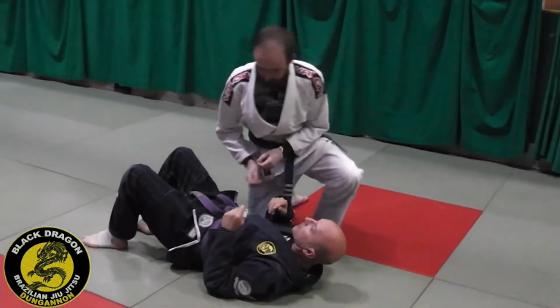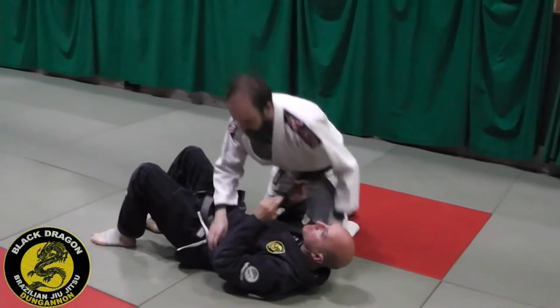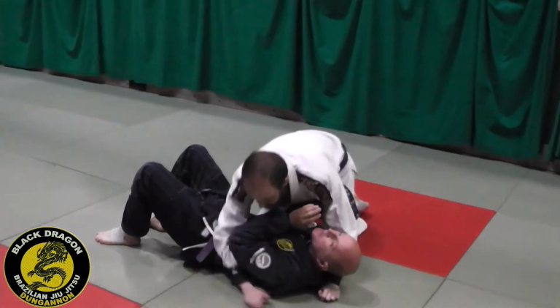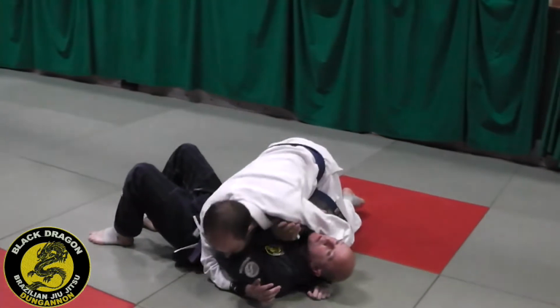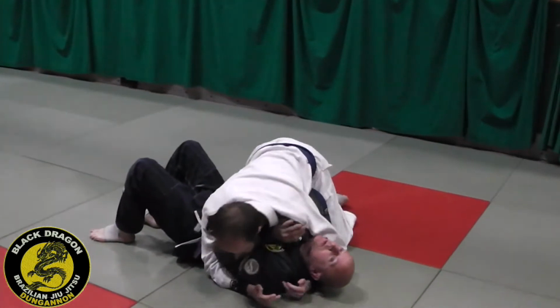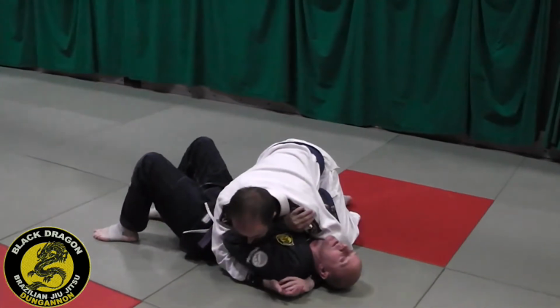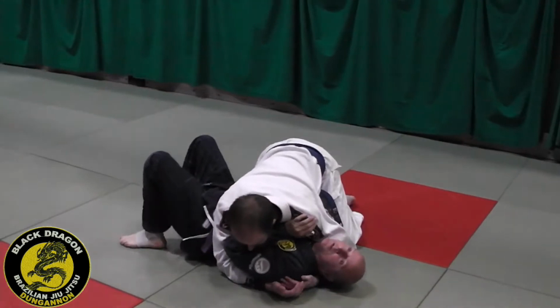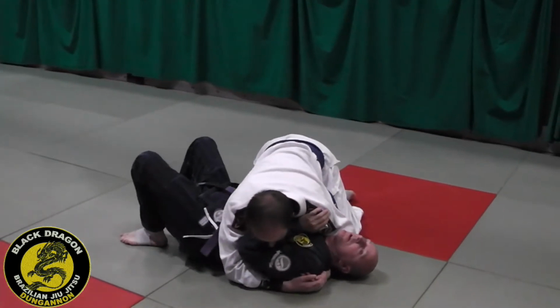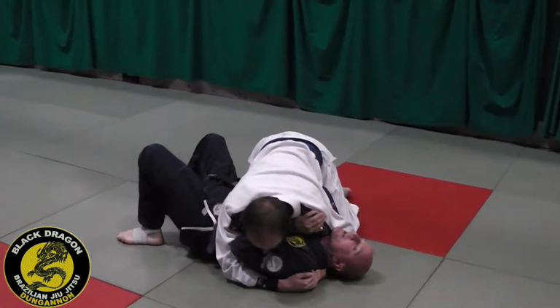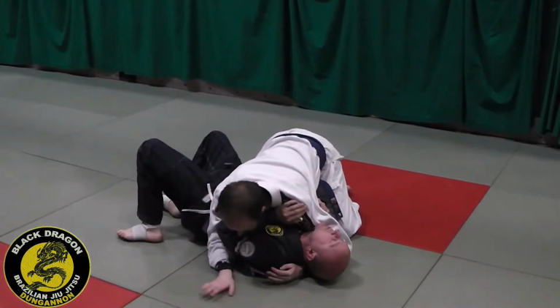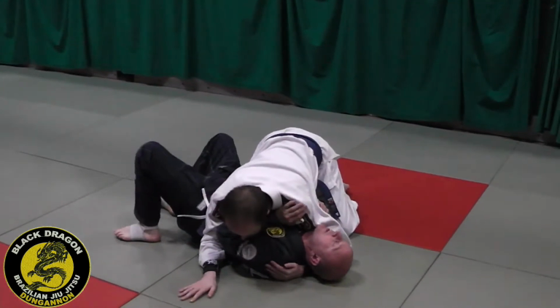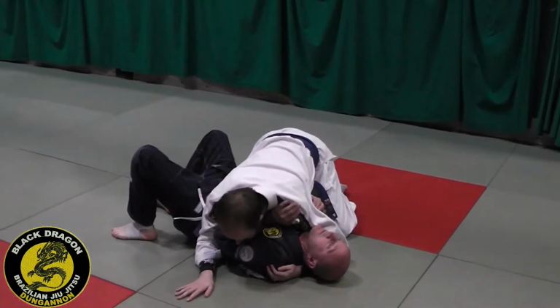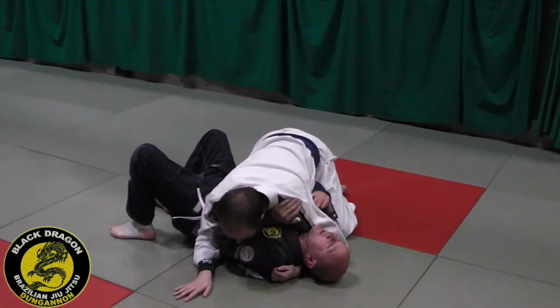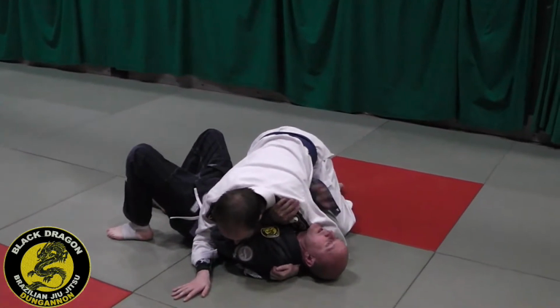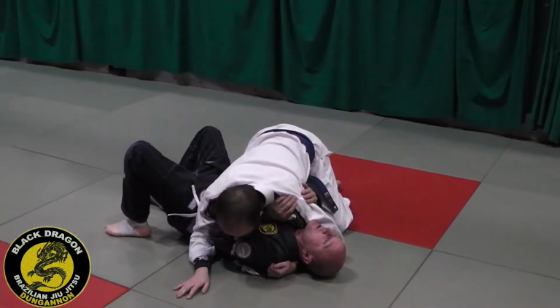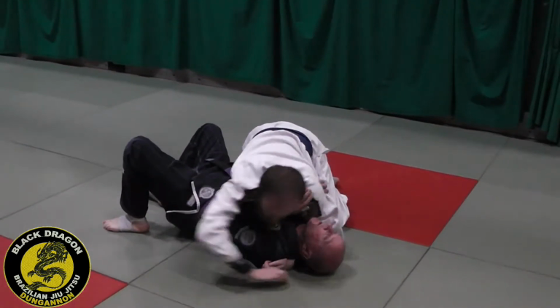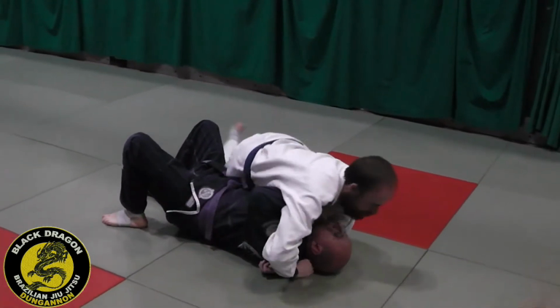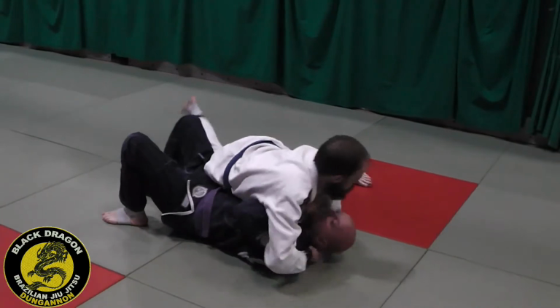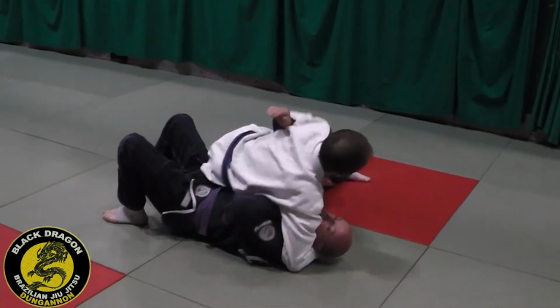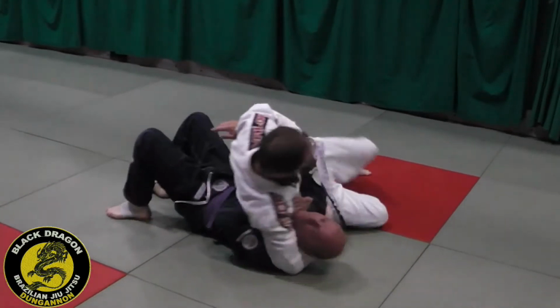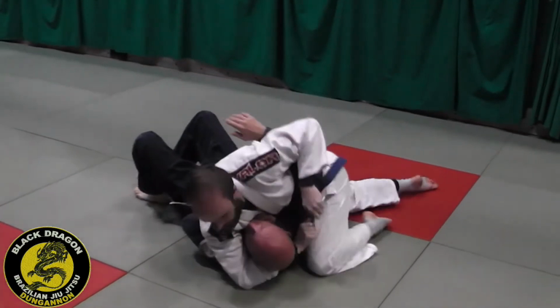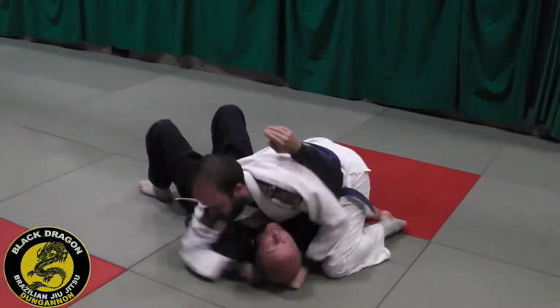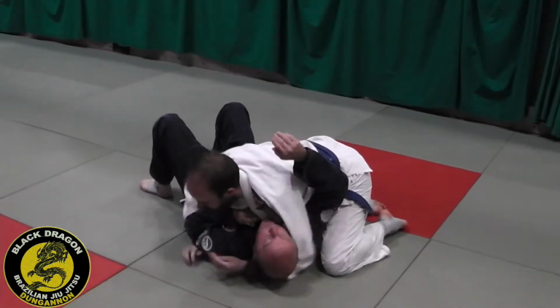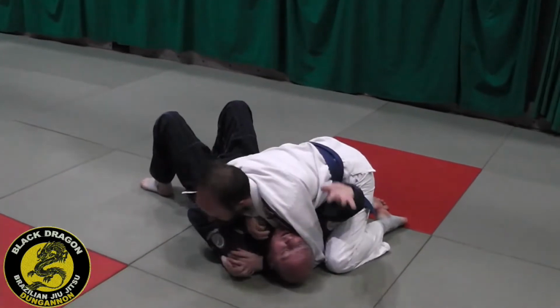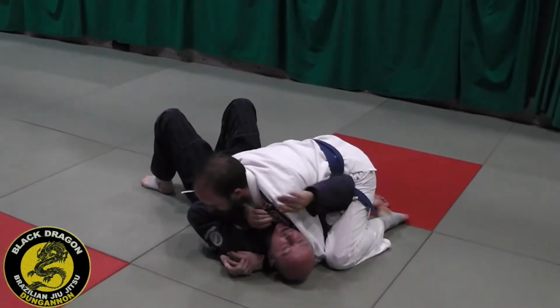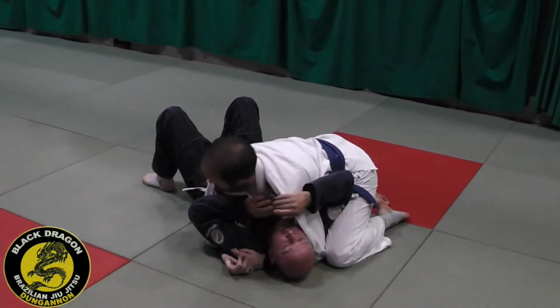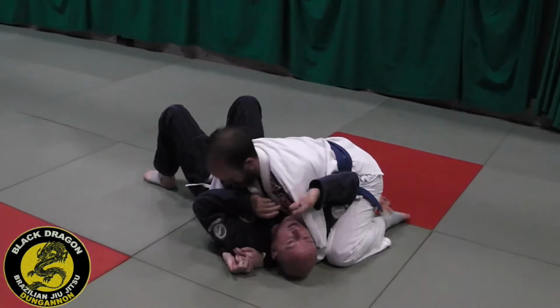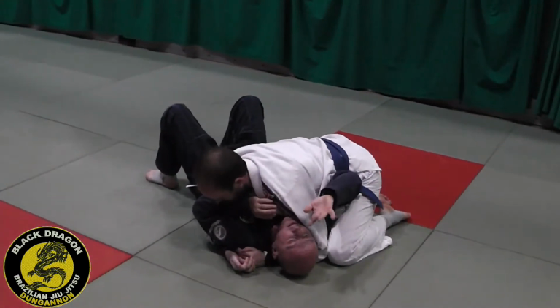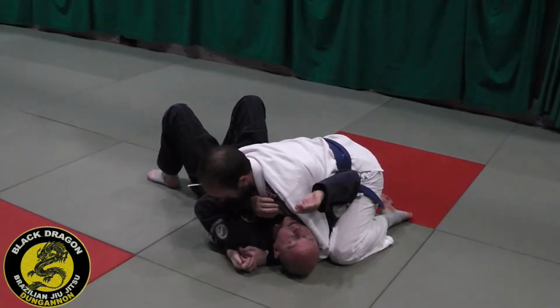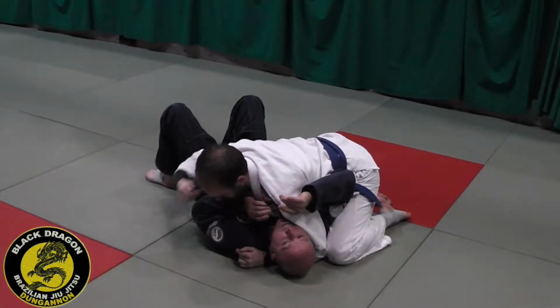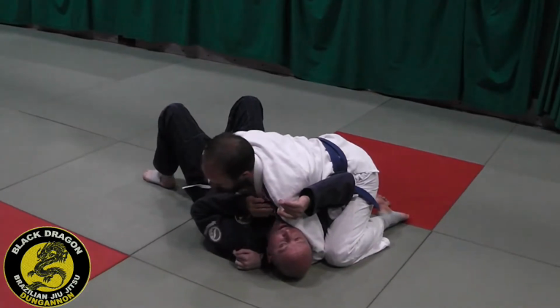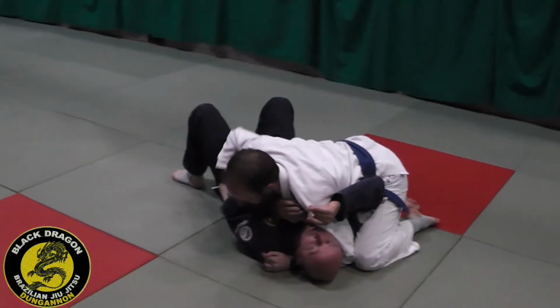Another entrance into the case from the bottom. Carlson side control top. He might have this arm killed. But if this arm's trapped, I need to get it back to boxing hand position.